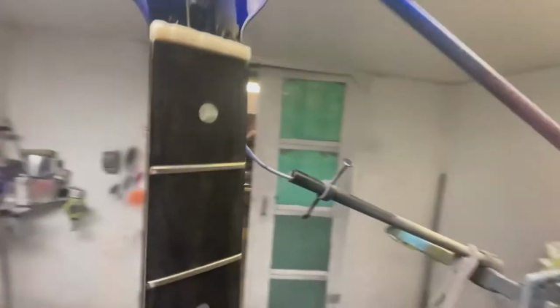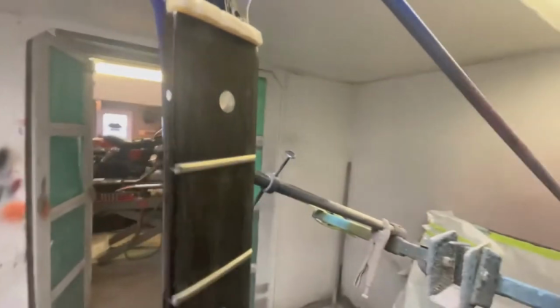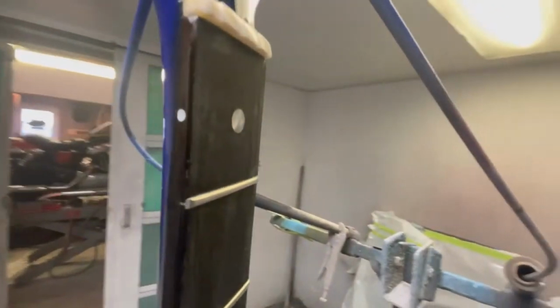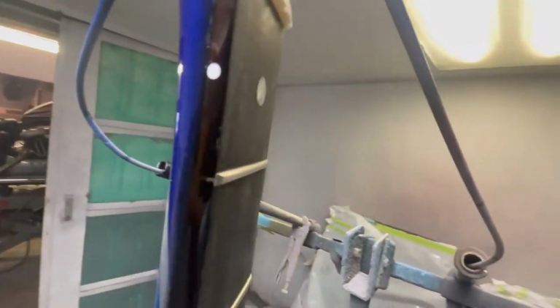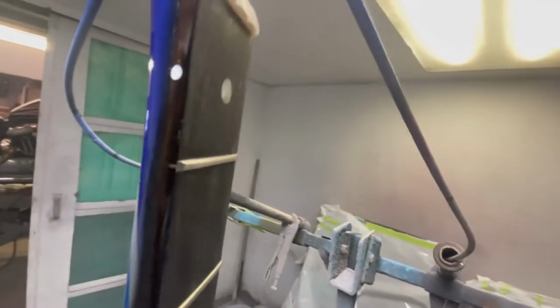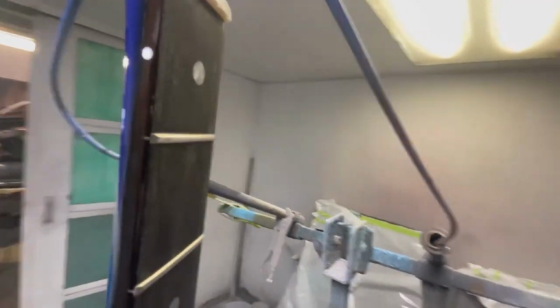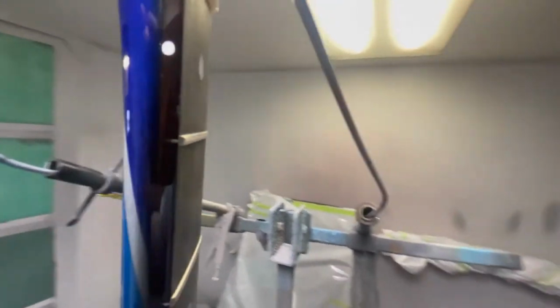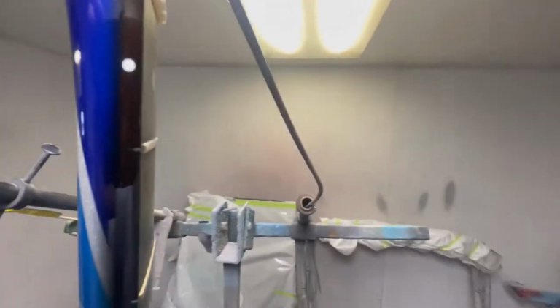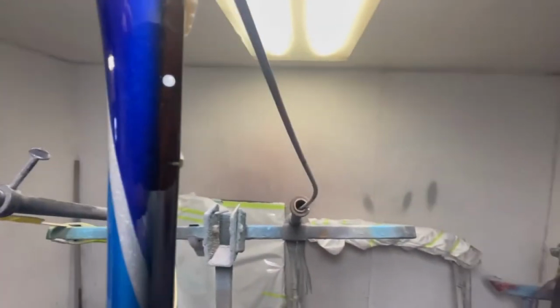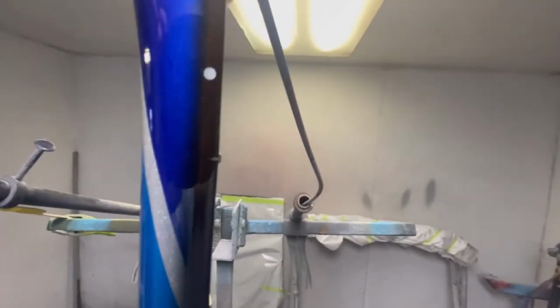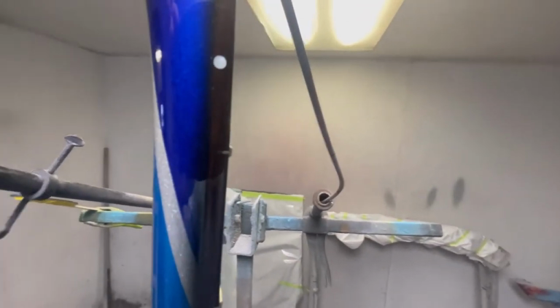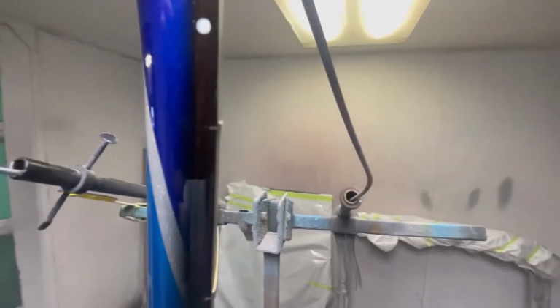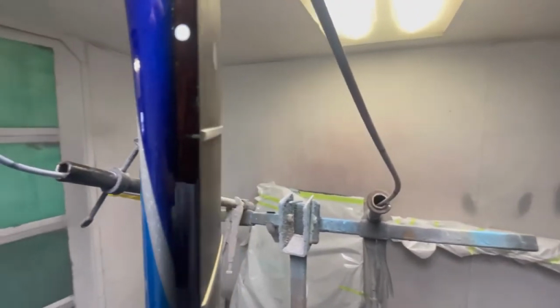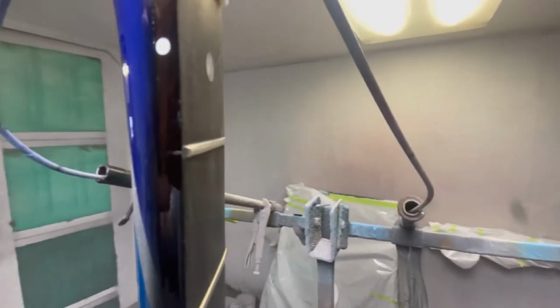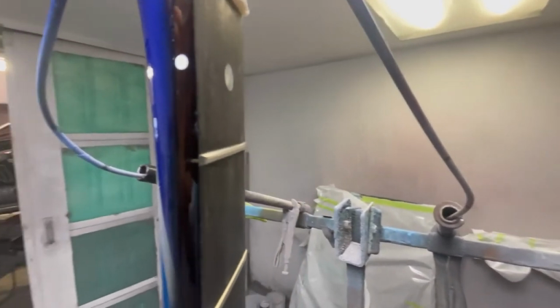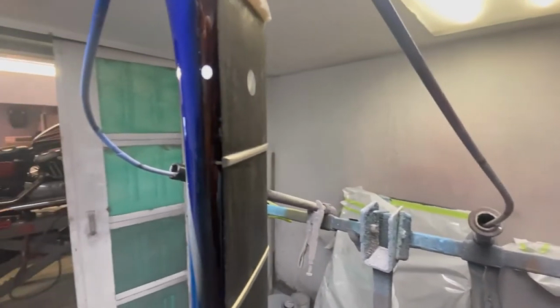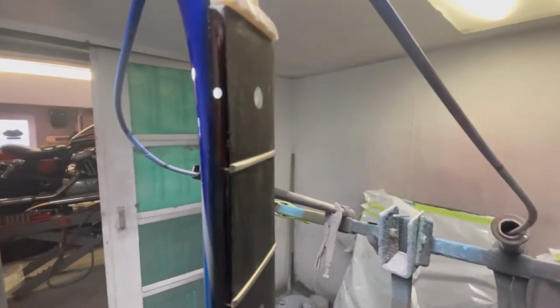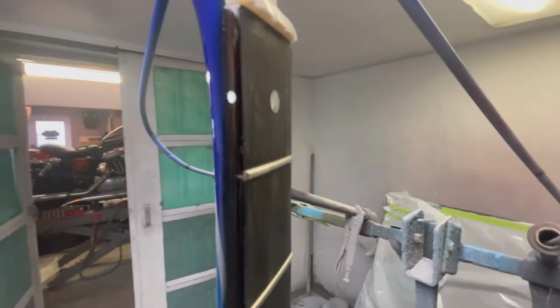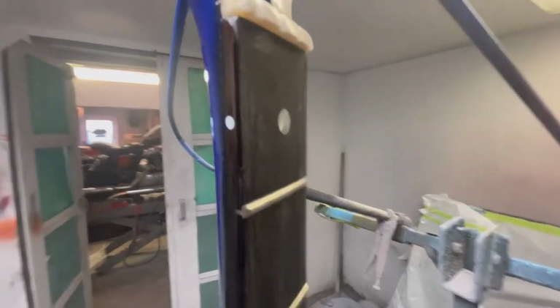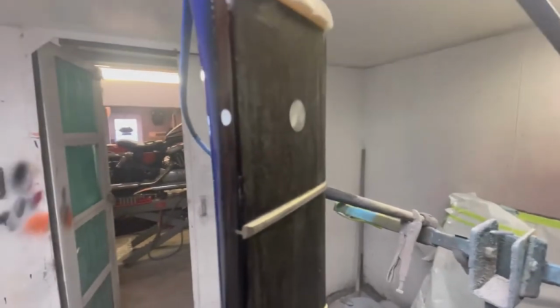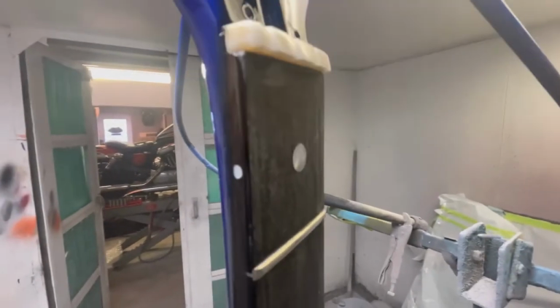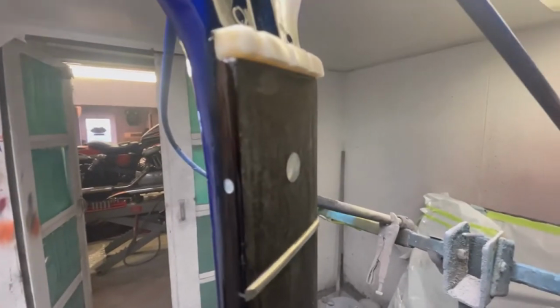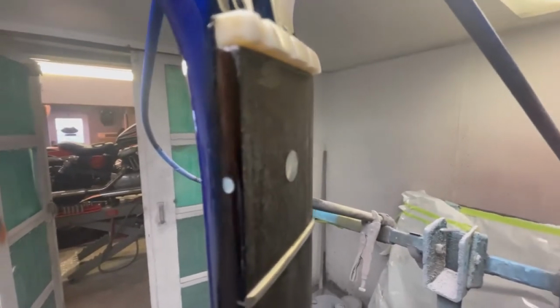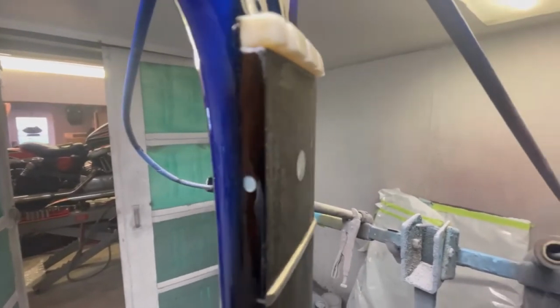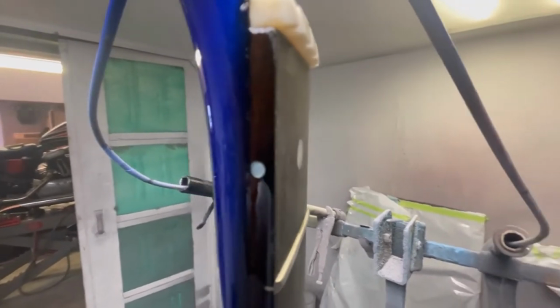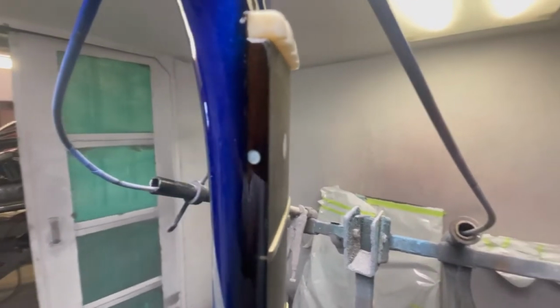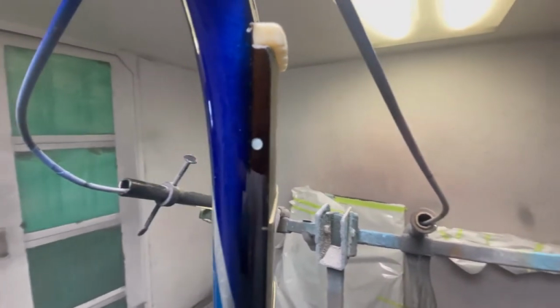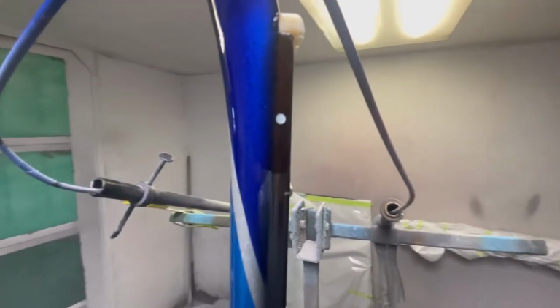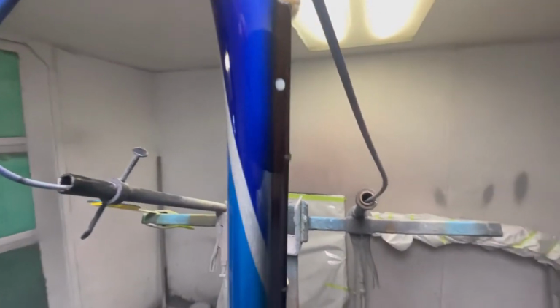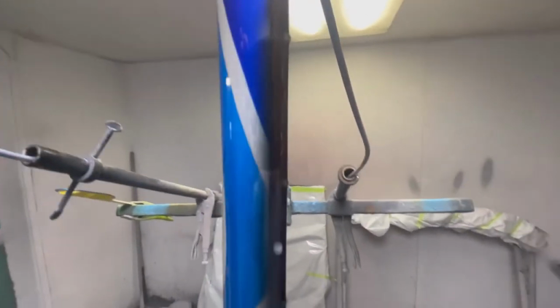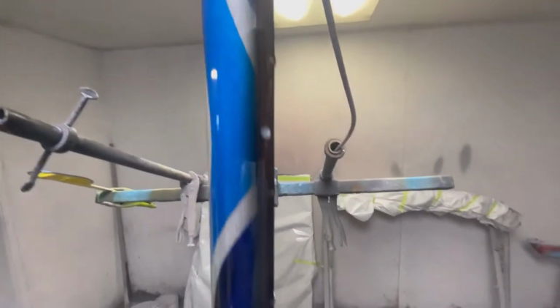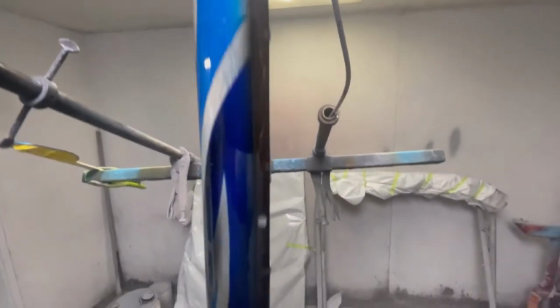You can see the way the fade of the black goes right to the color there, and the clear just kind of fades around the front — there's no edge, it's nice and smooth.